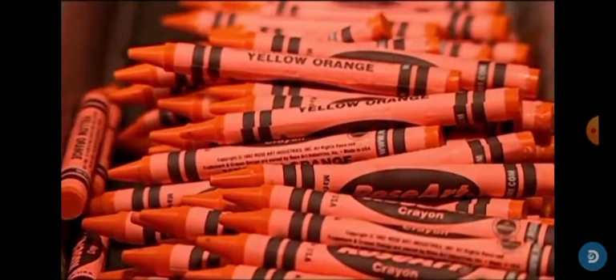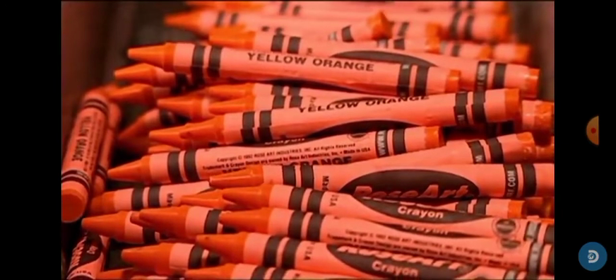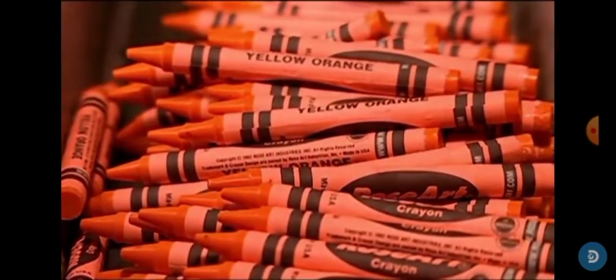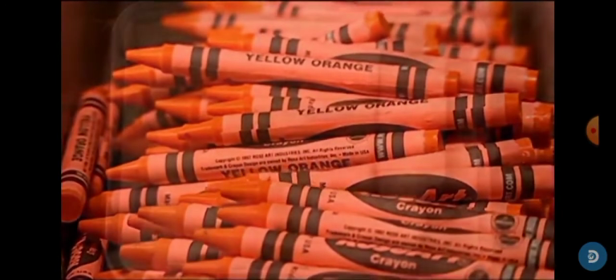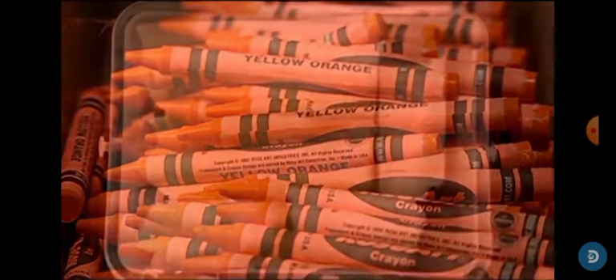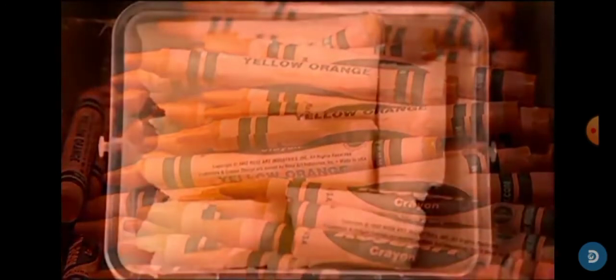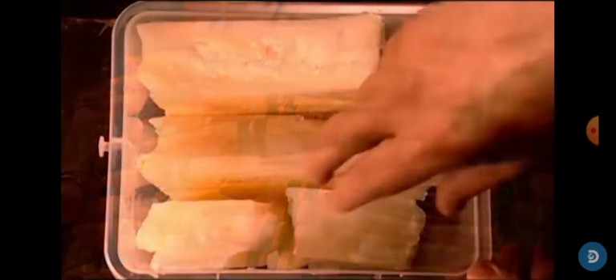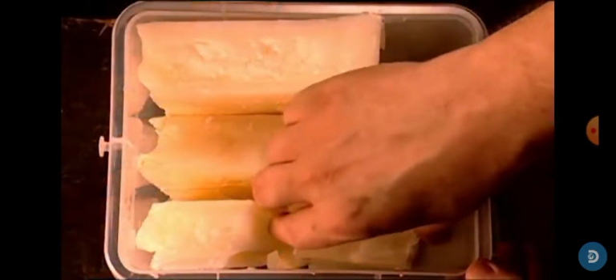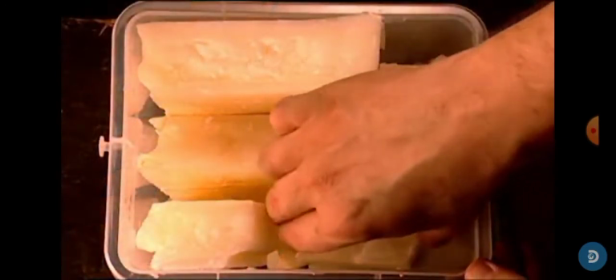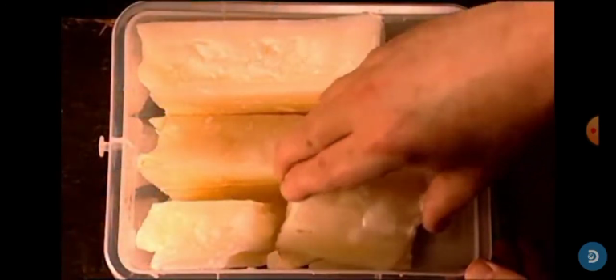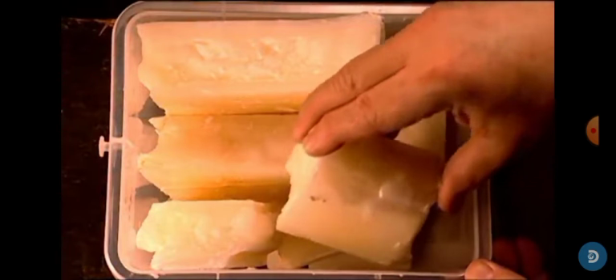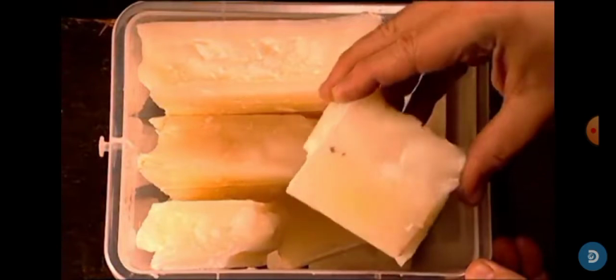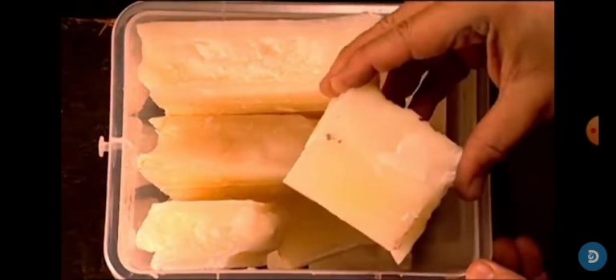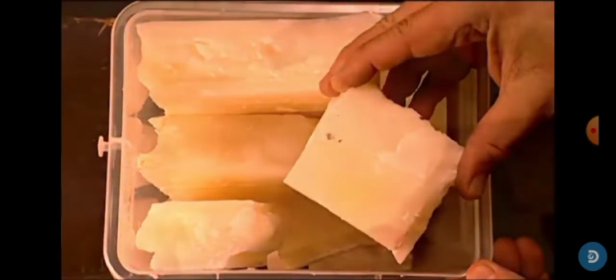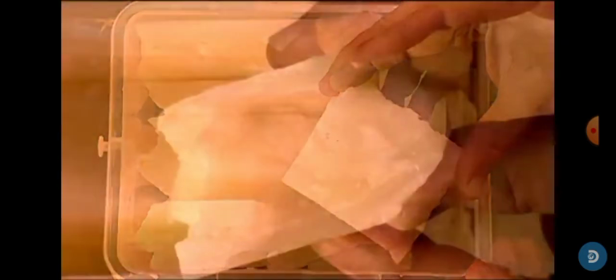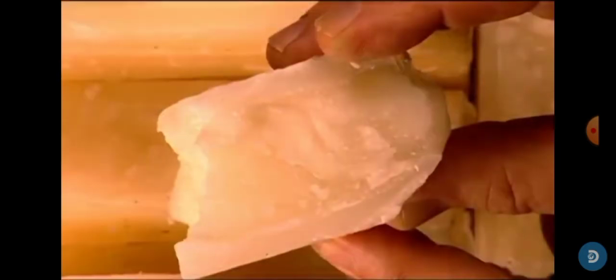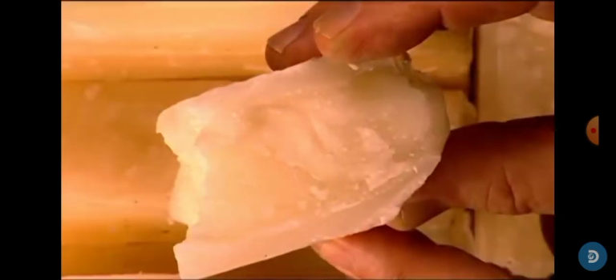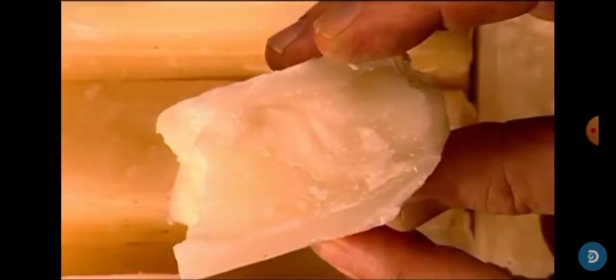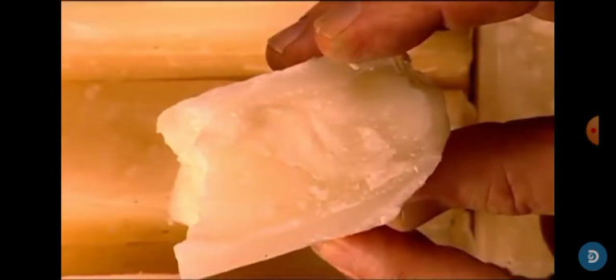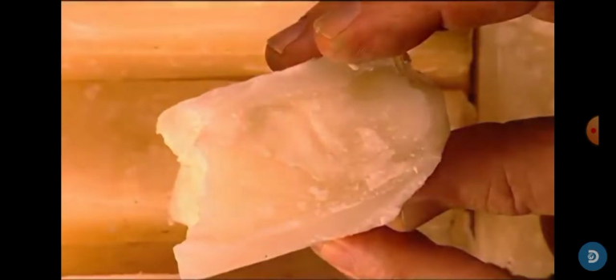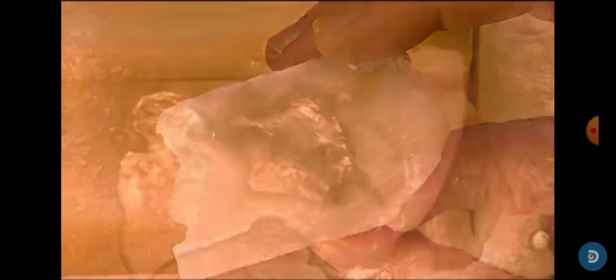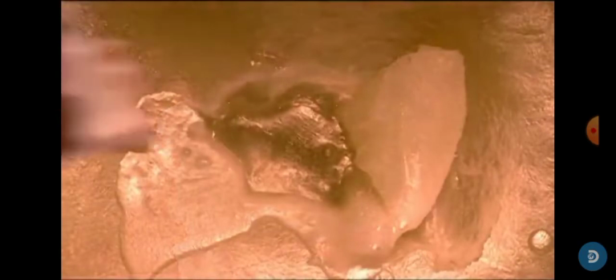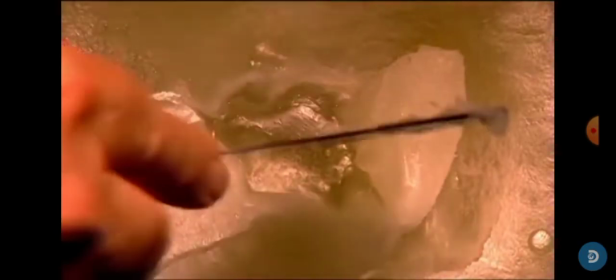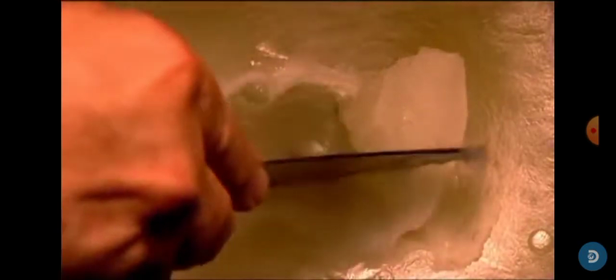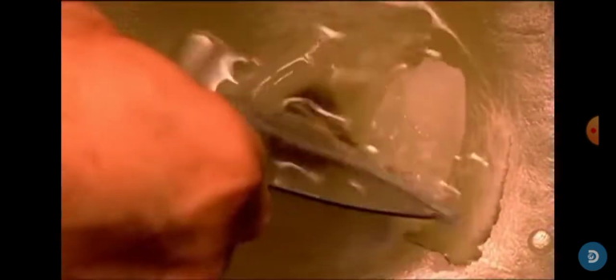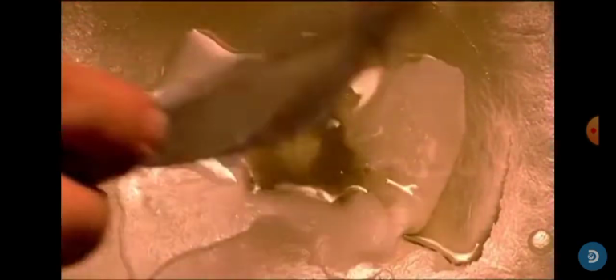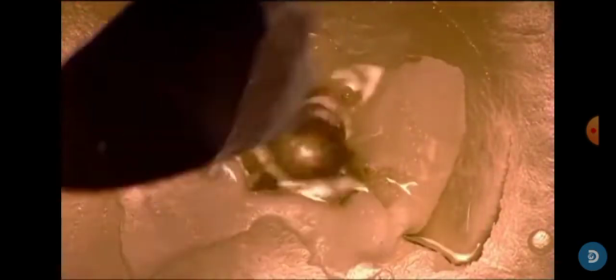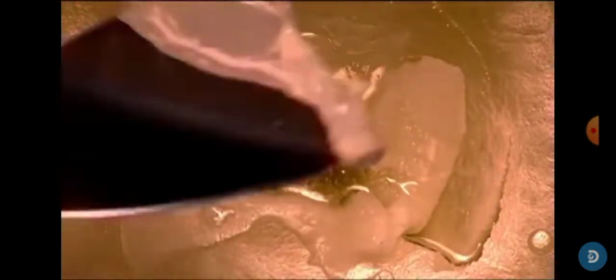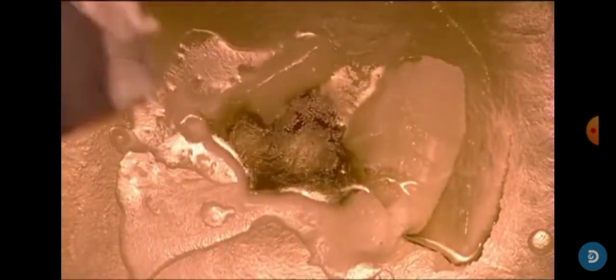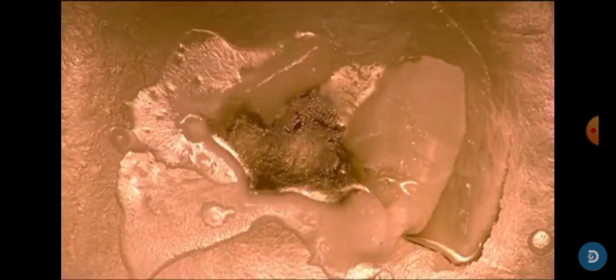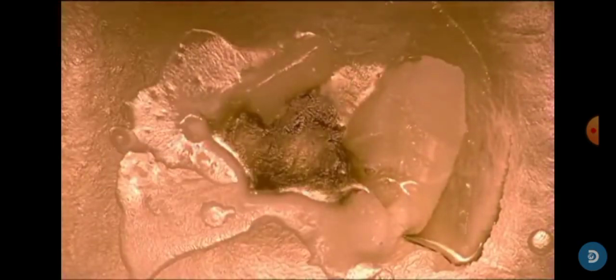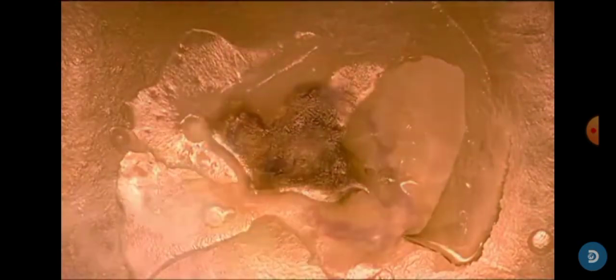This is how crayons are made. First, they'll grab some wax, then they'll melt it all up and scoop some.